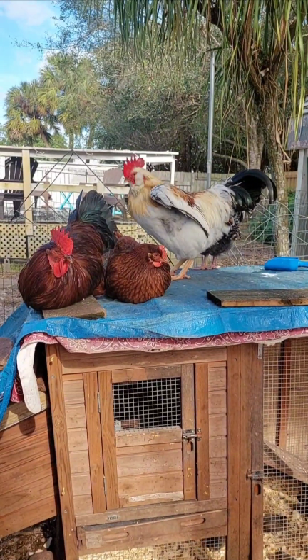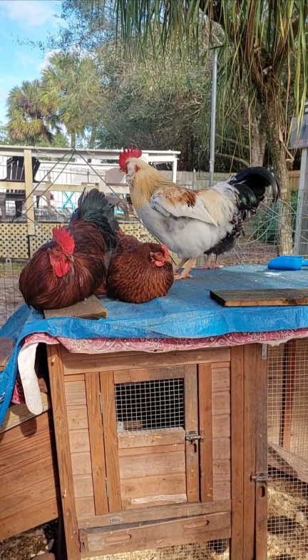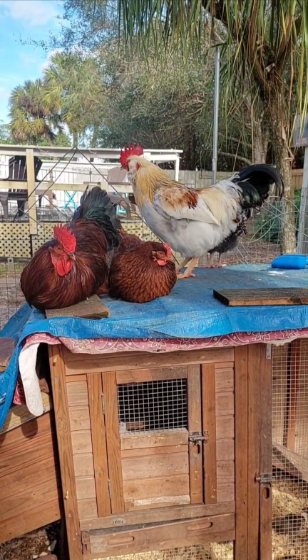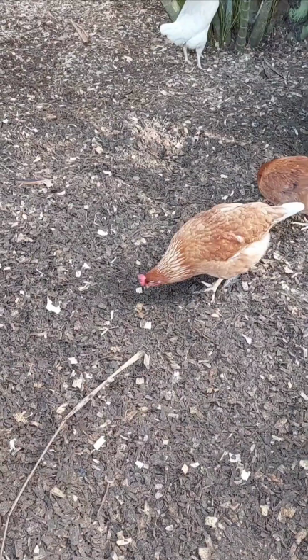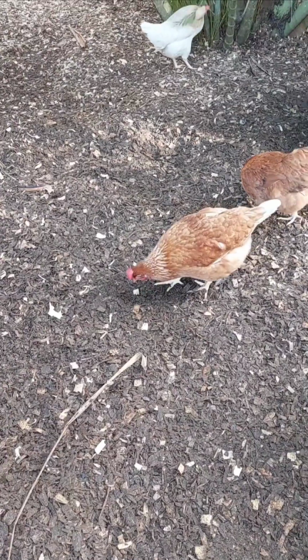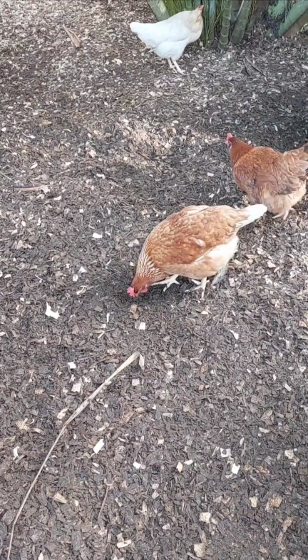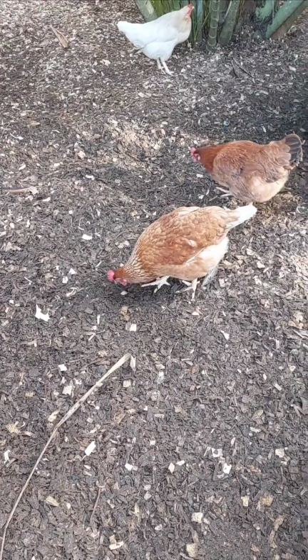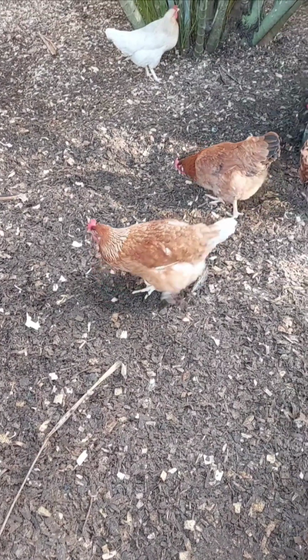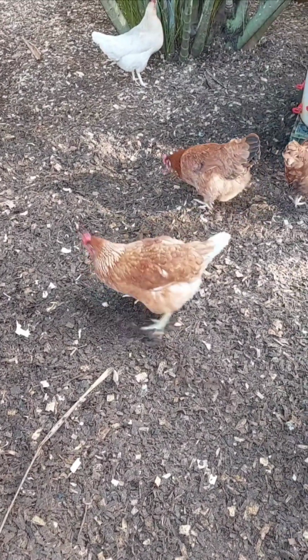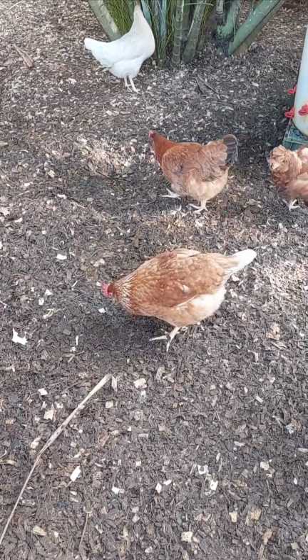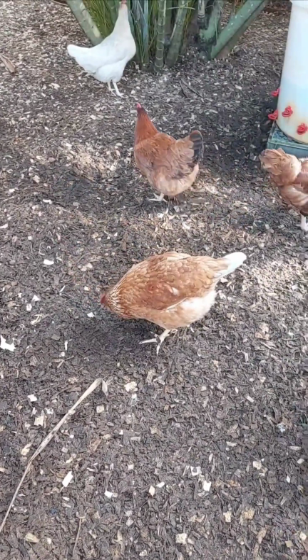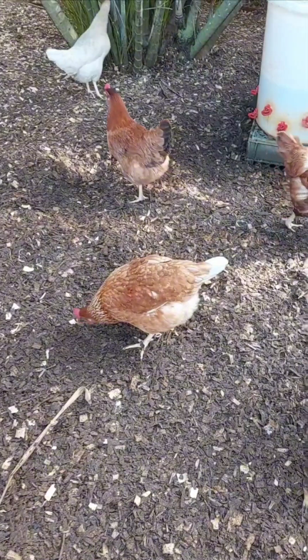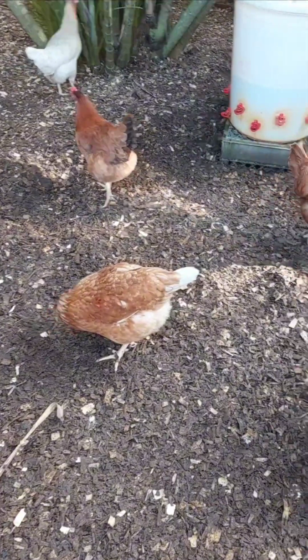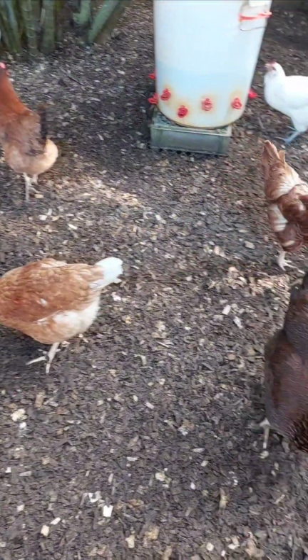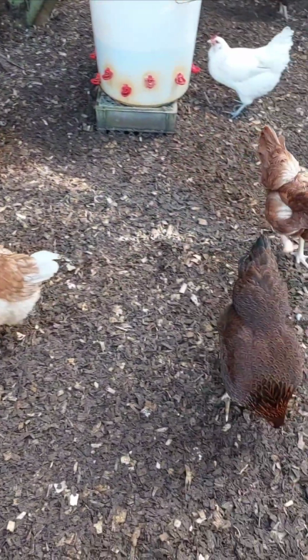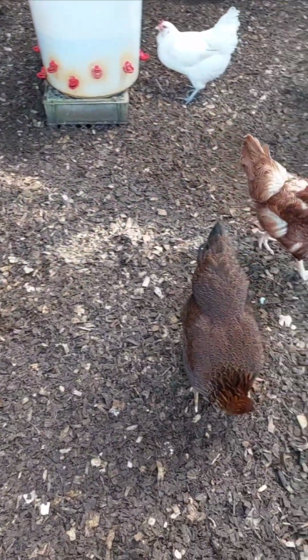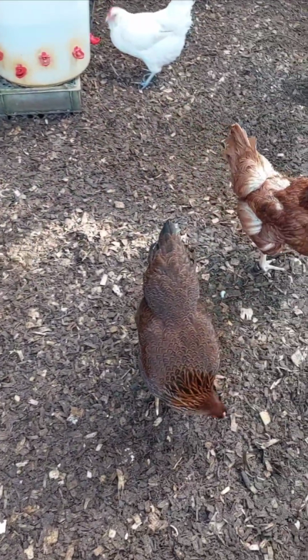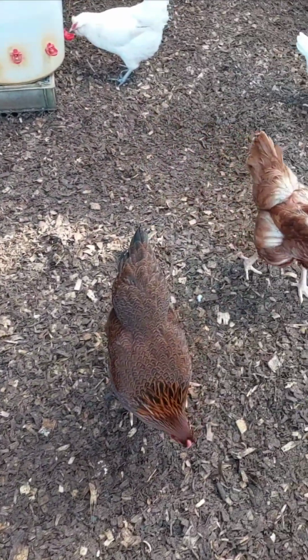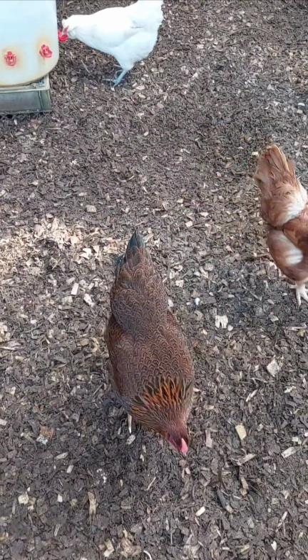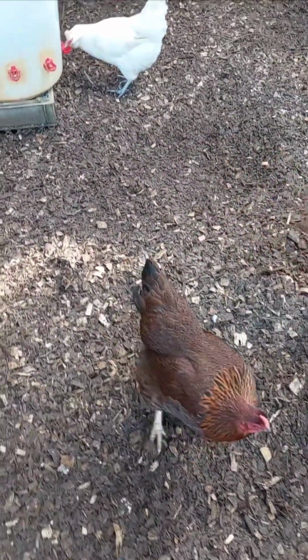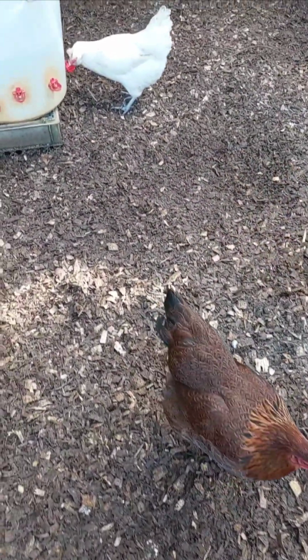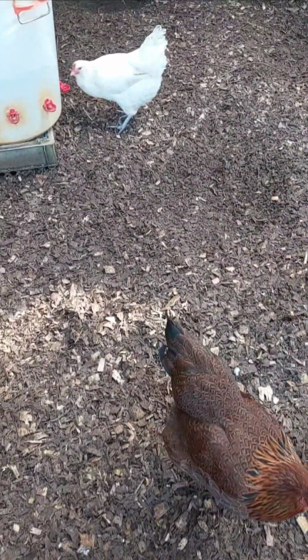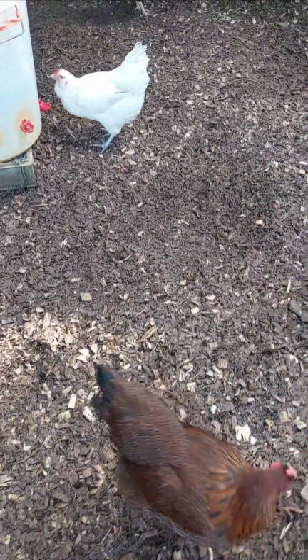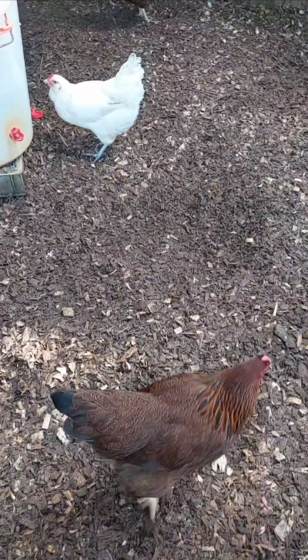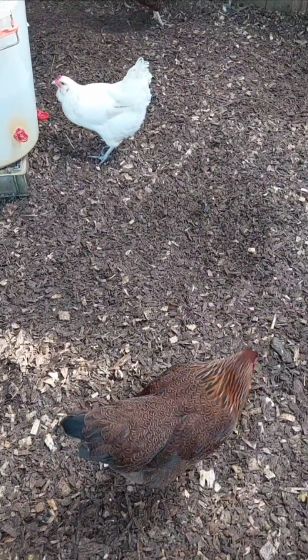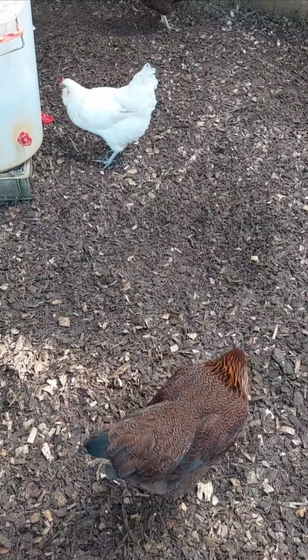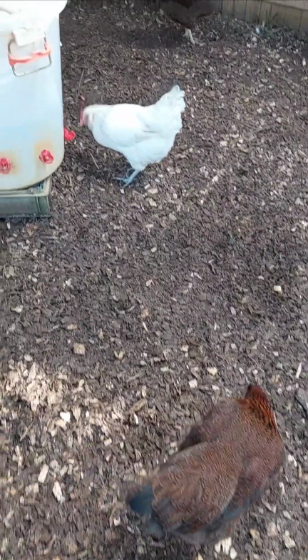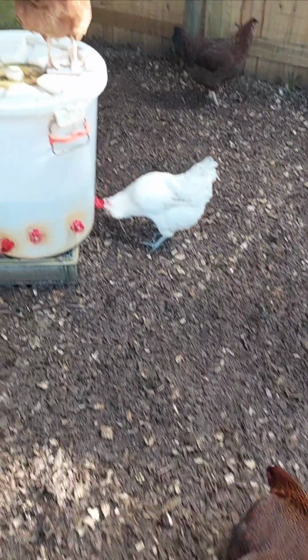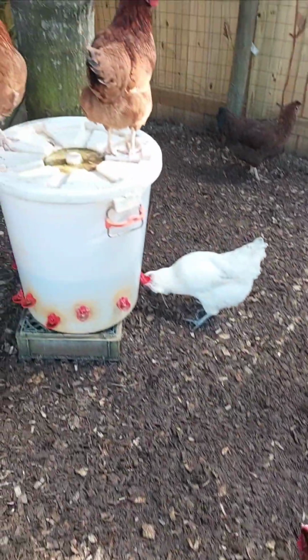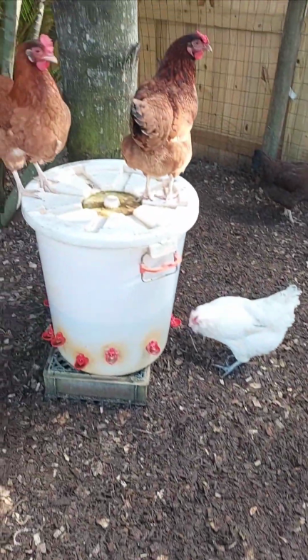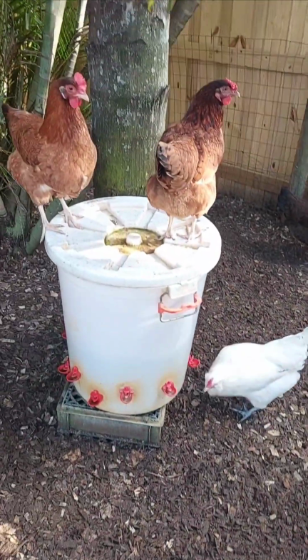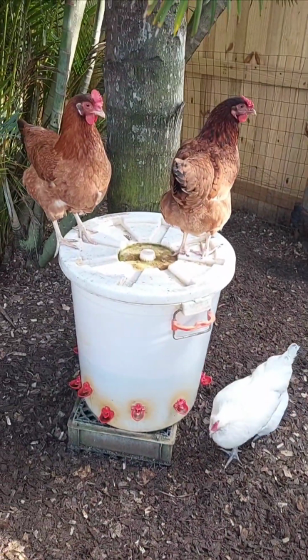Ensure they have access to unfrozen water and proper nutrition to maintain their body heat. Avoid overcrowding, as too much moisture can build up in the coop. With these measures, chickens can weather the winter safely.